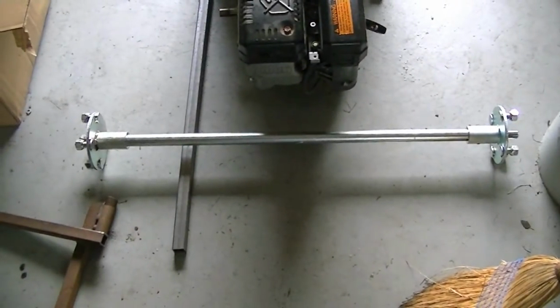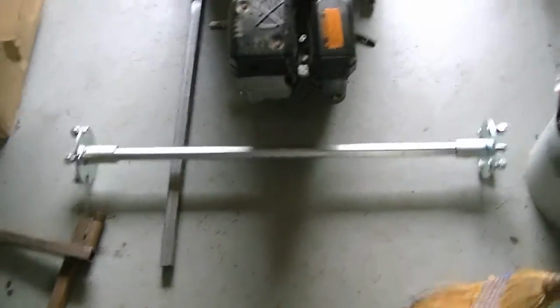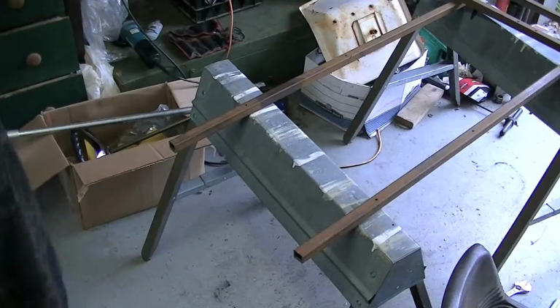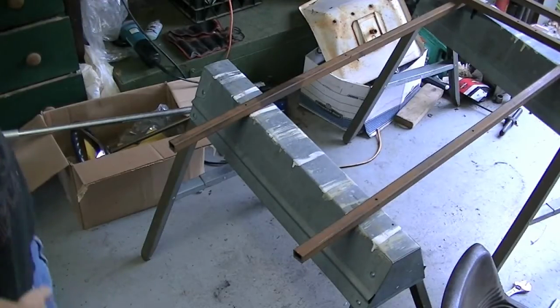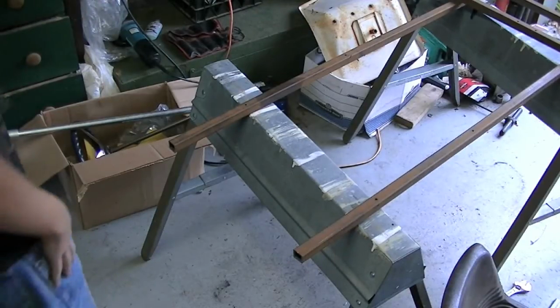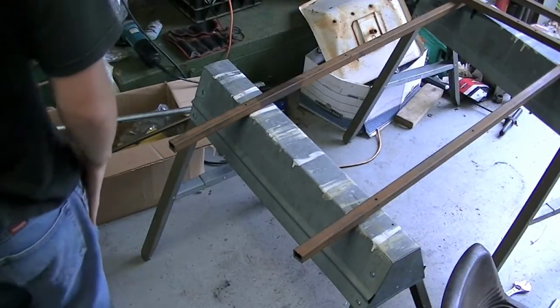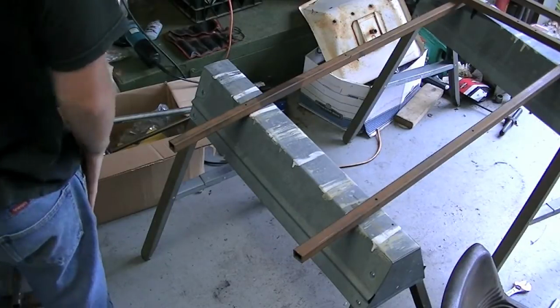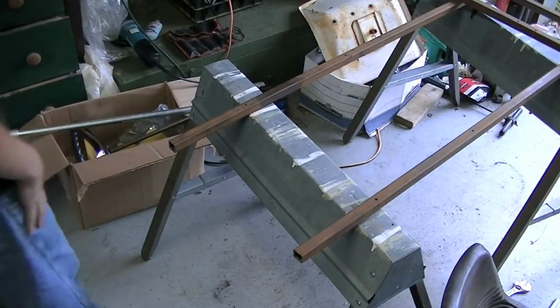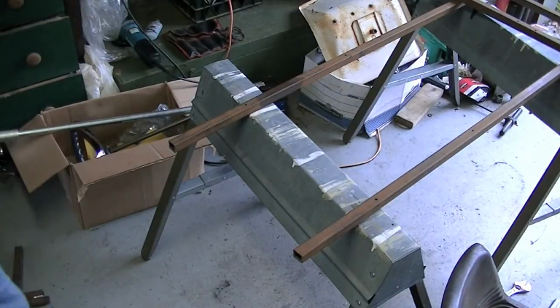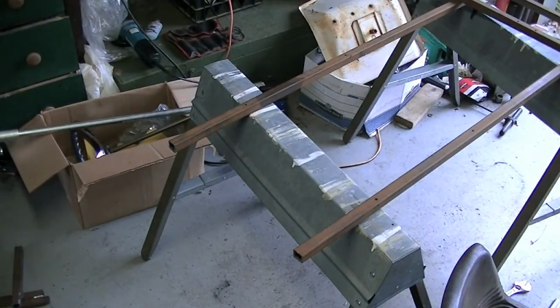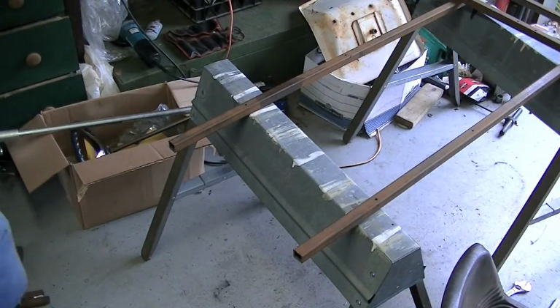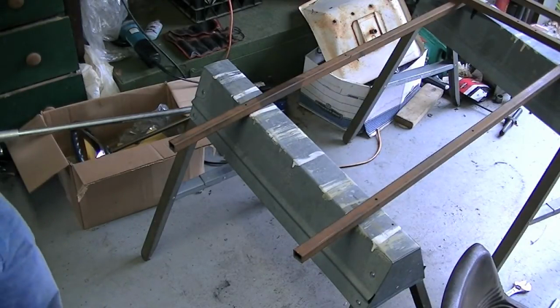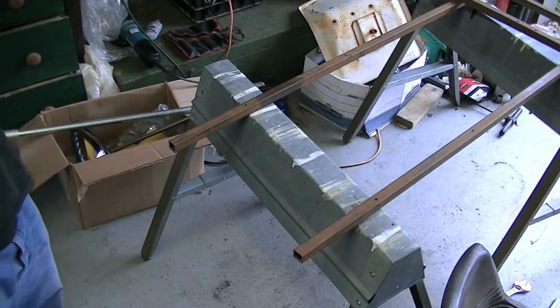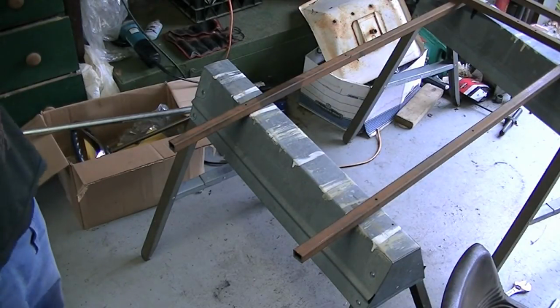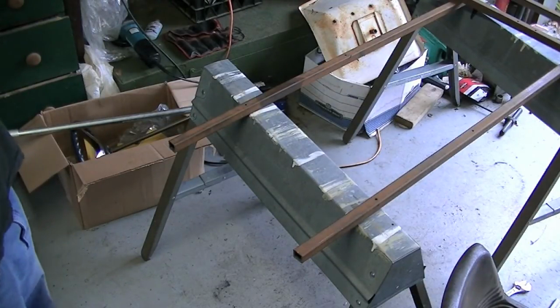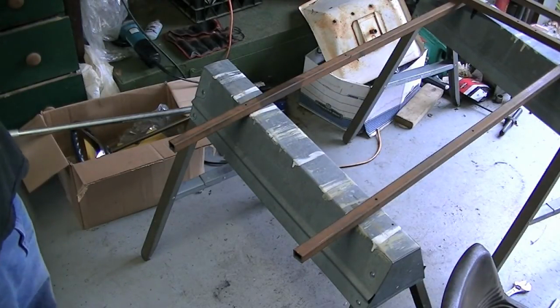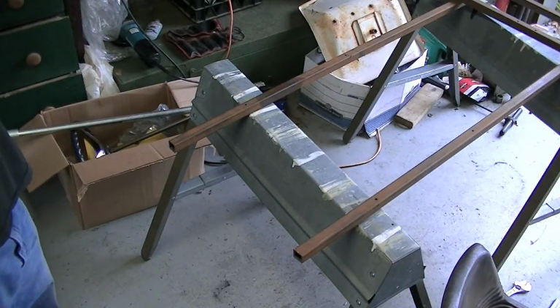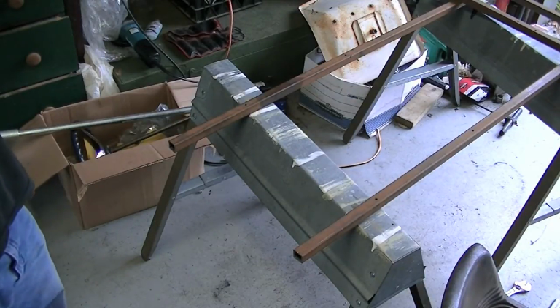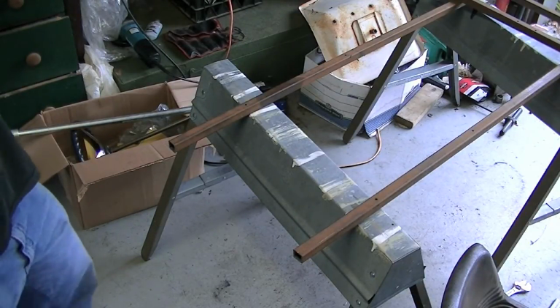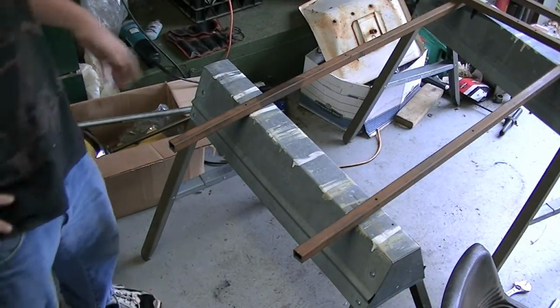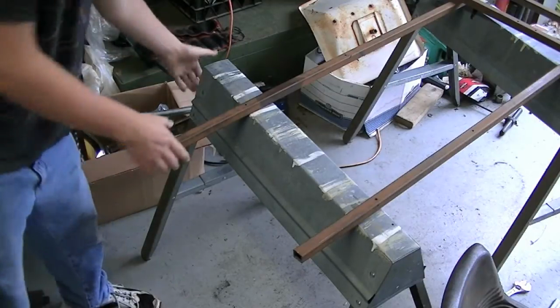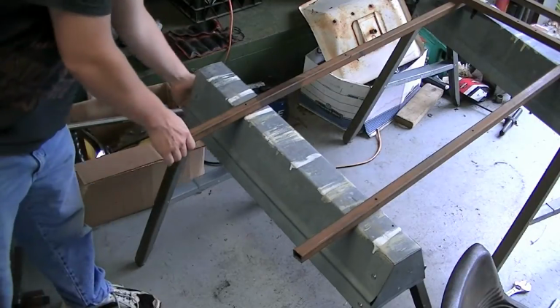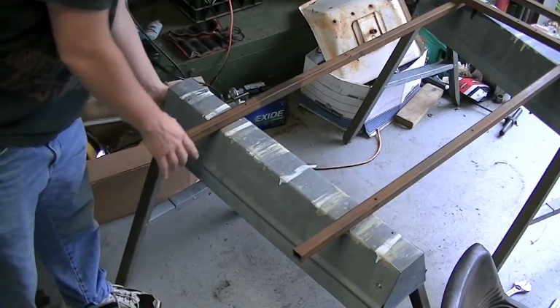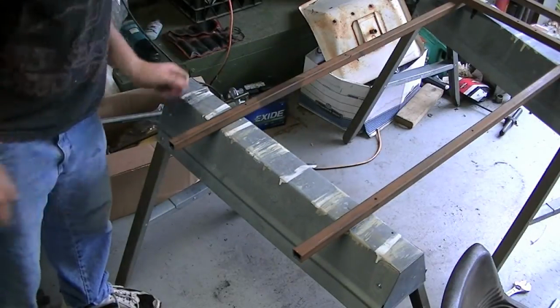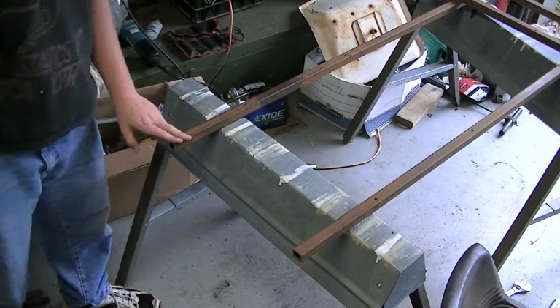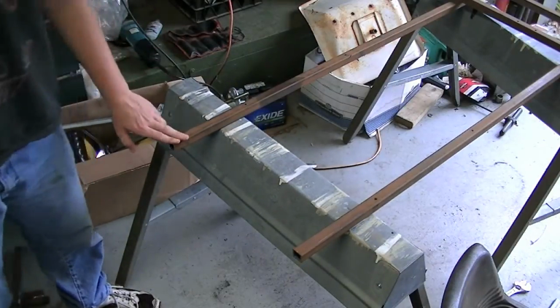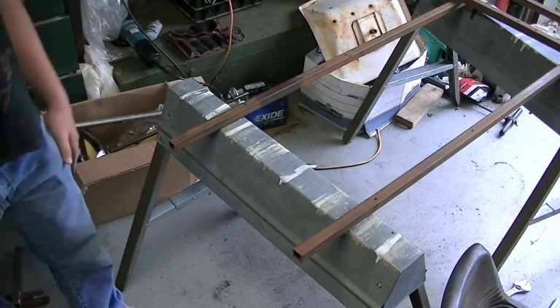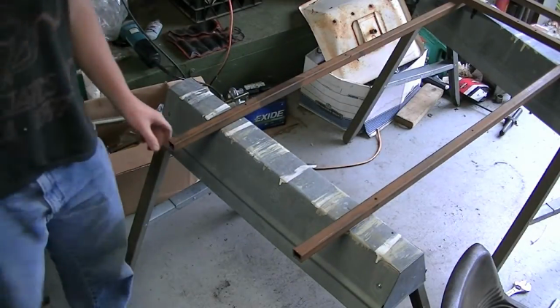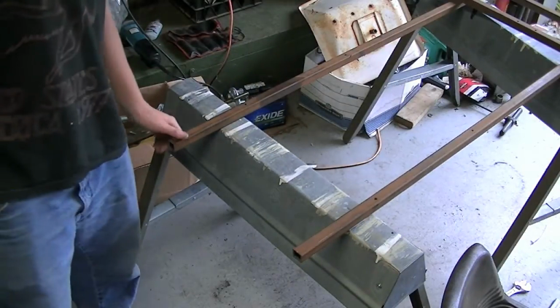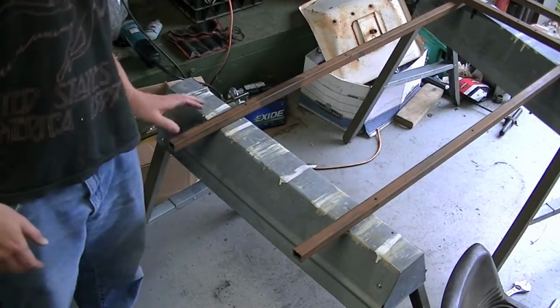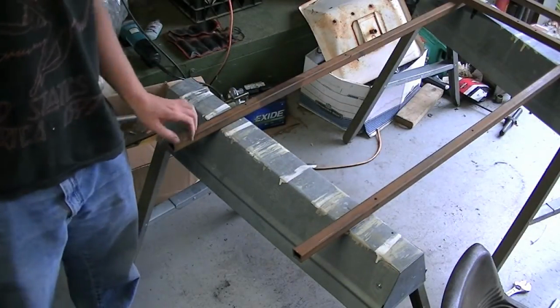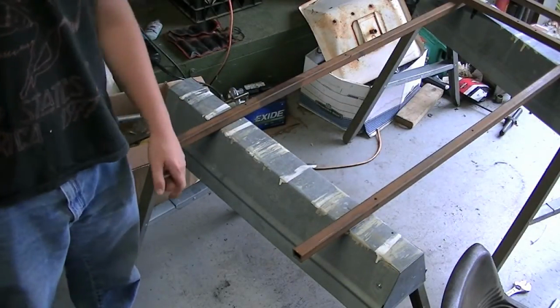I have my camera mounted on this tripod and now I'm going to grind down the ends of this so I can make a nice weldable surface.